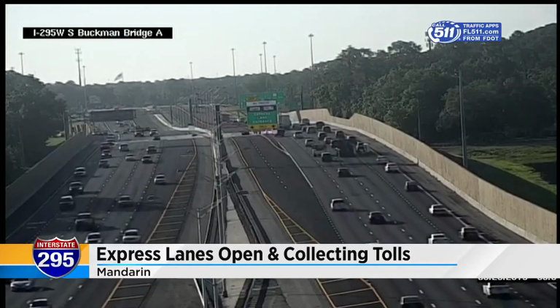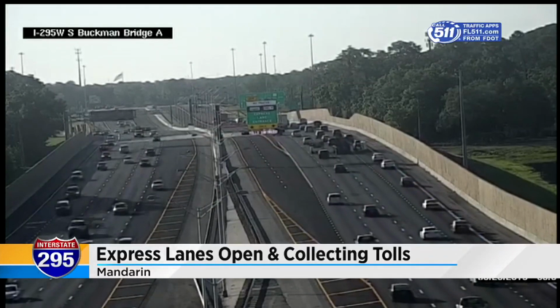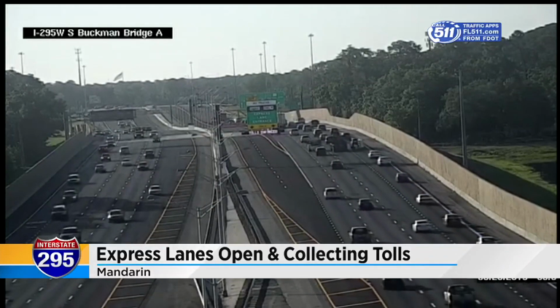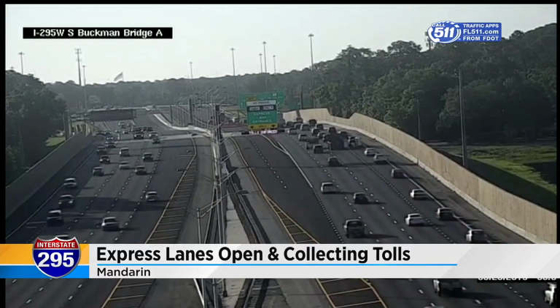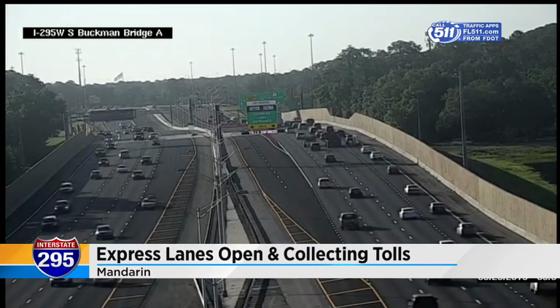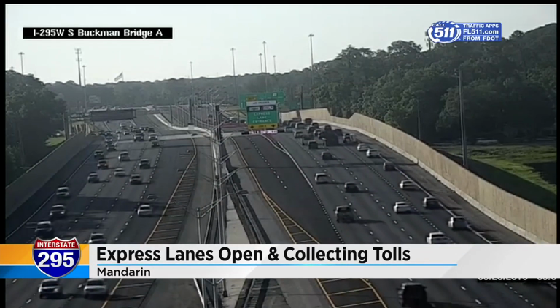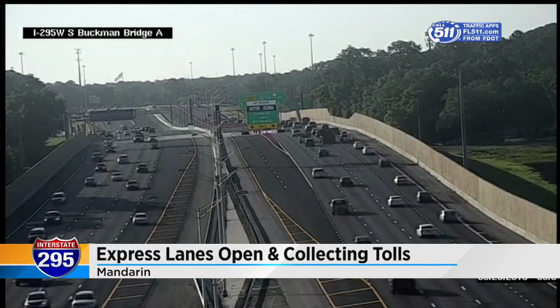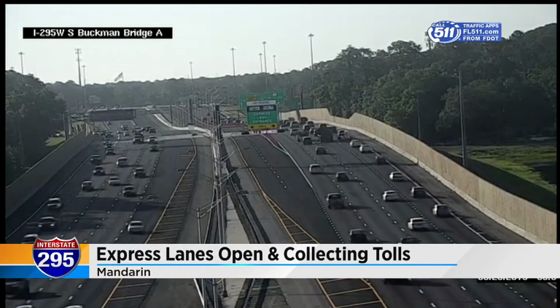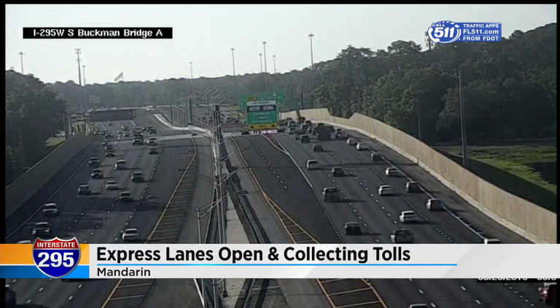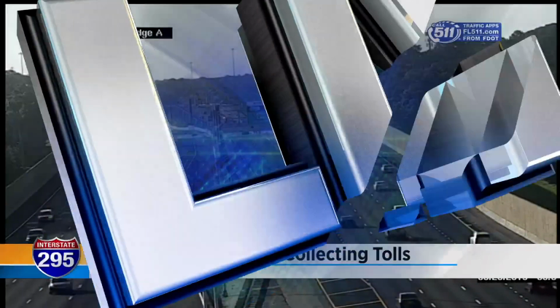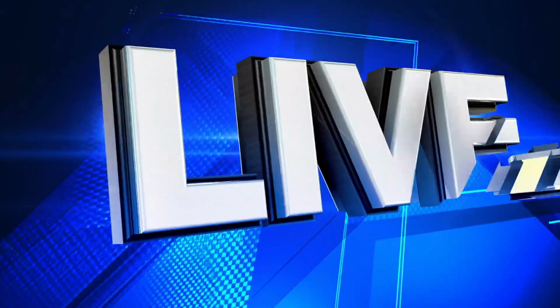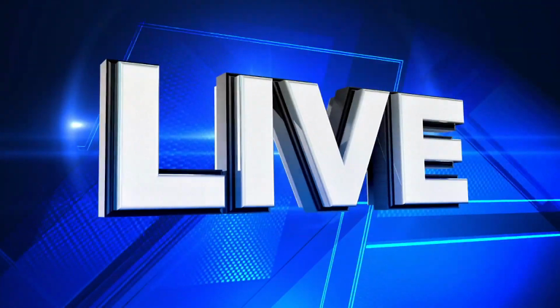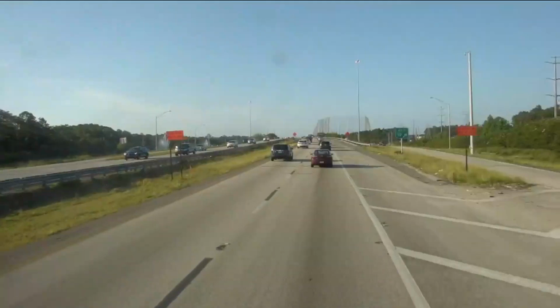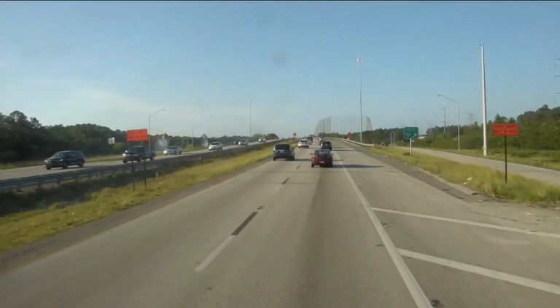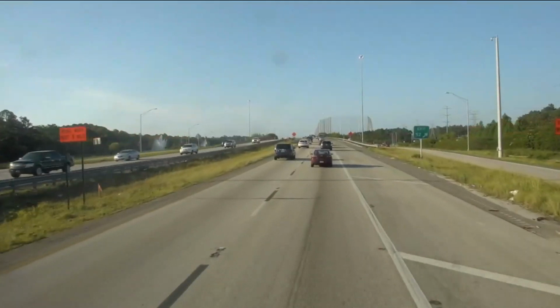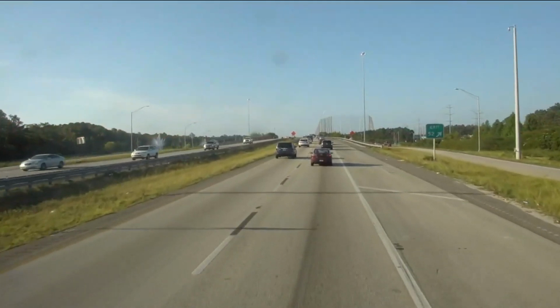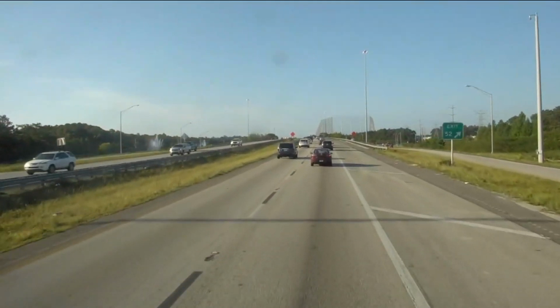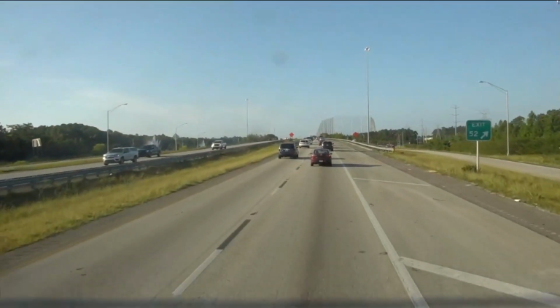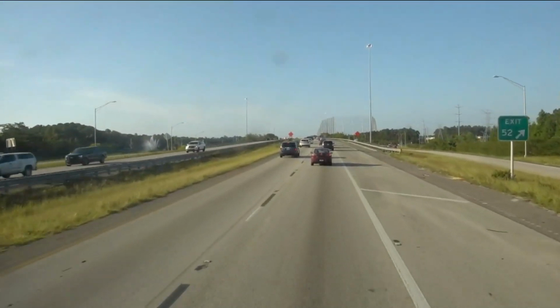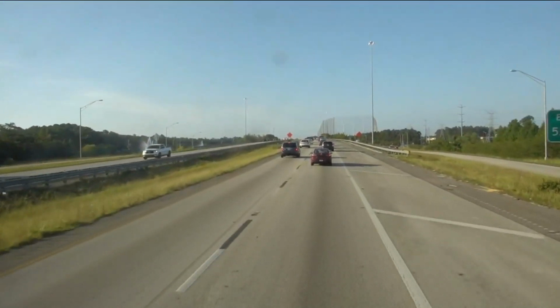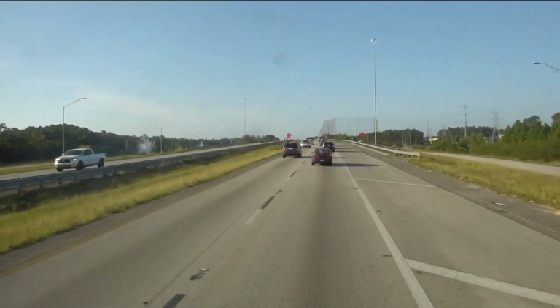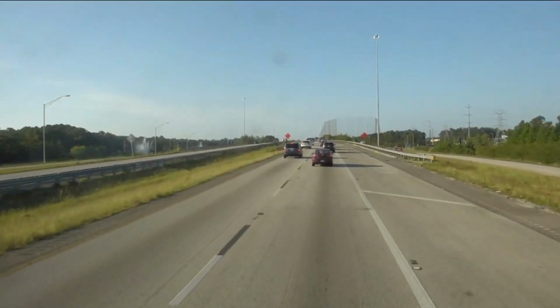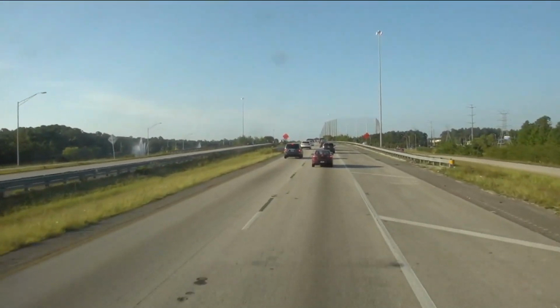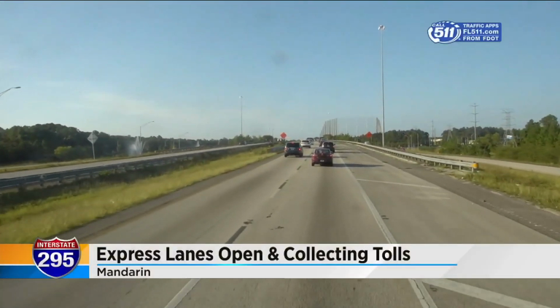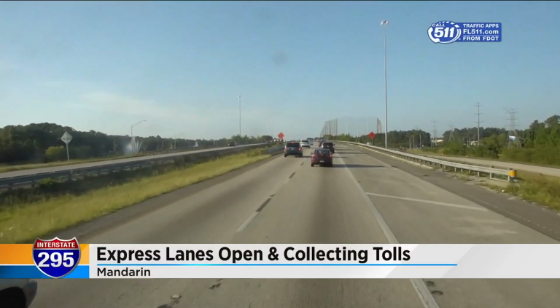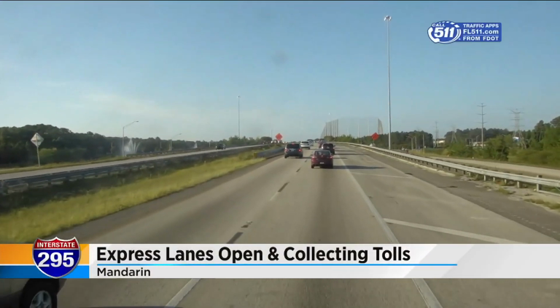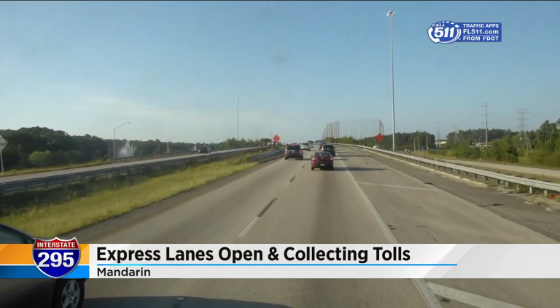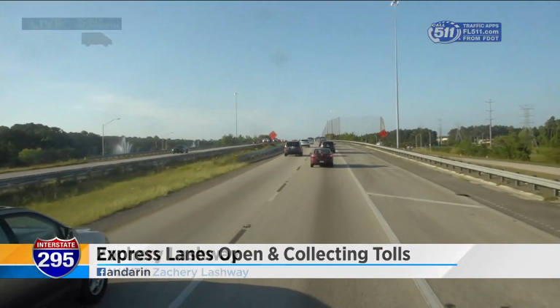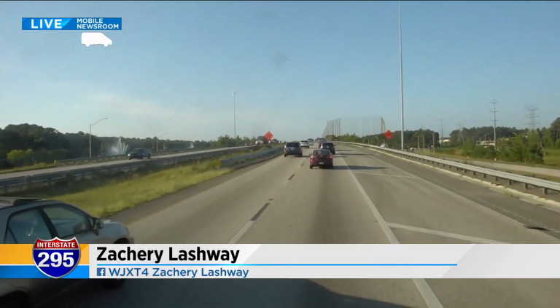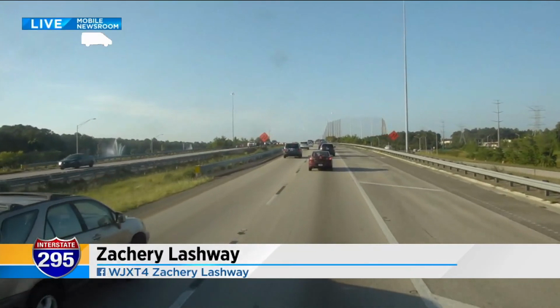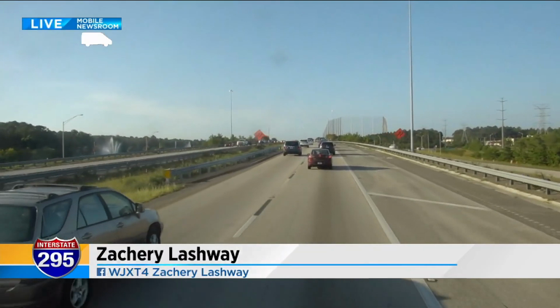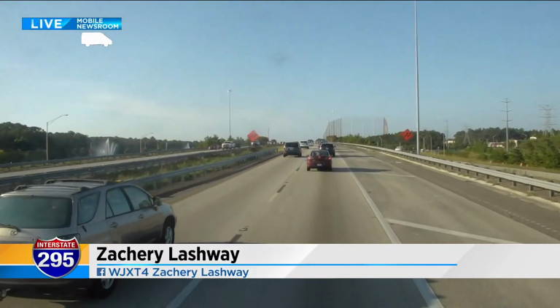News 4 Jax reporter Zach Lajway joins us live this morning from our mobile newsroom. Over the weekend, there was a scramble to get SunPass monitors, and some places have sold out.